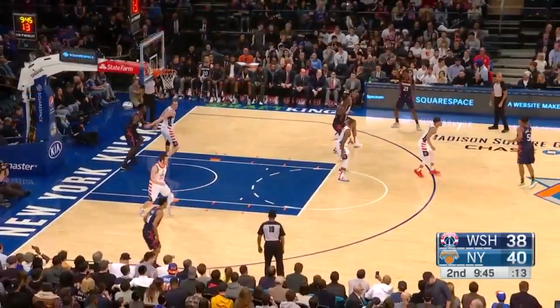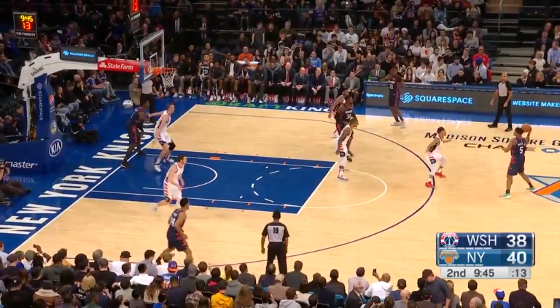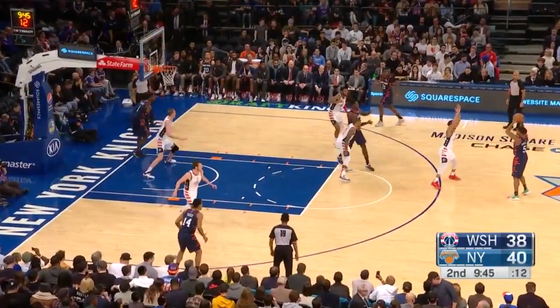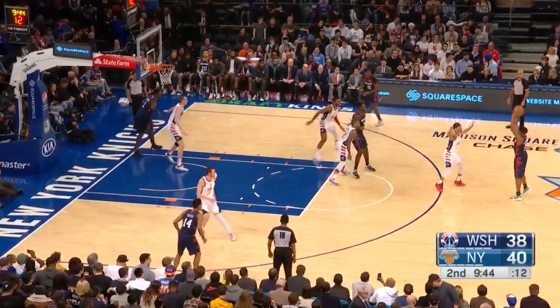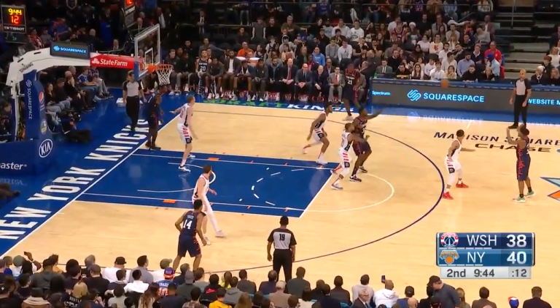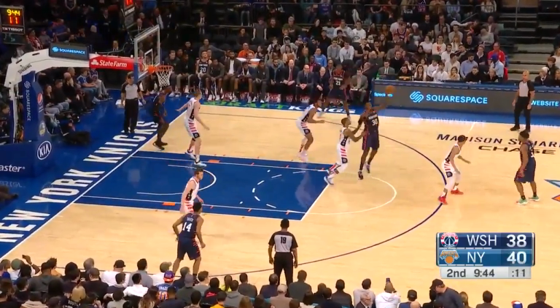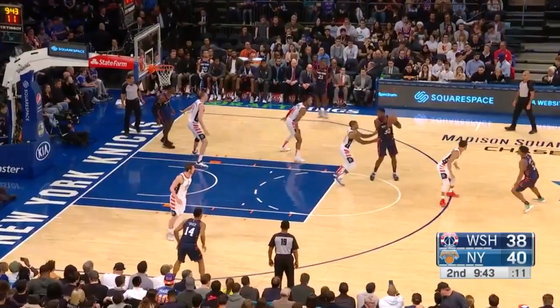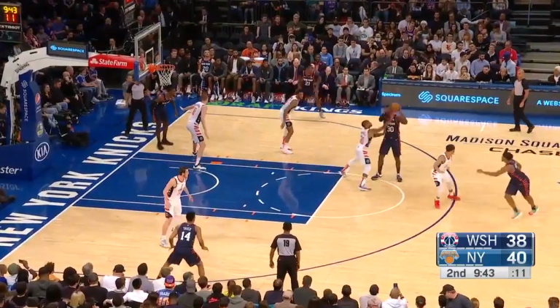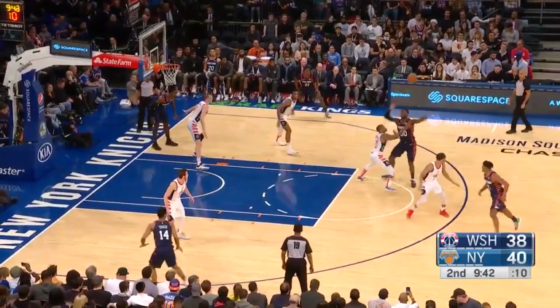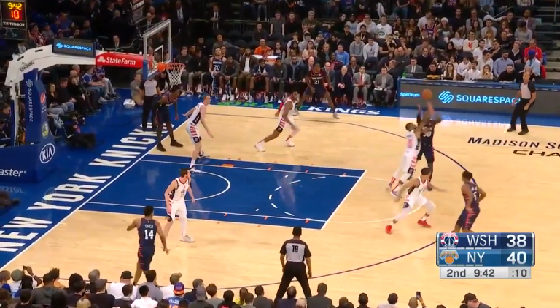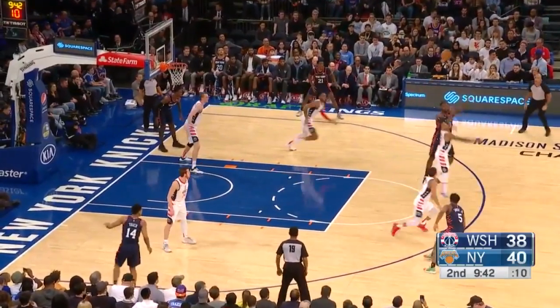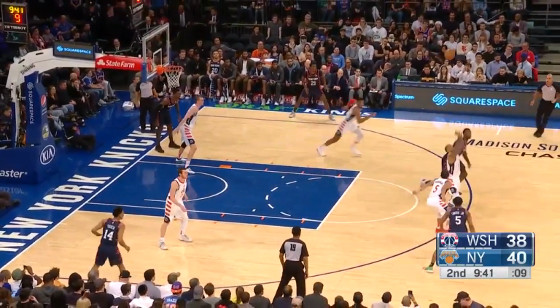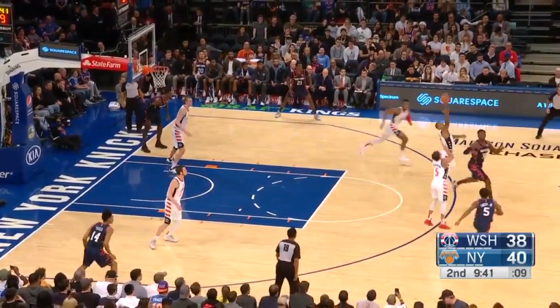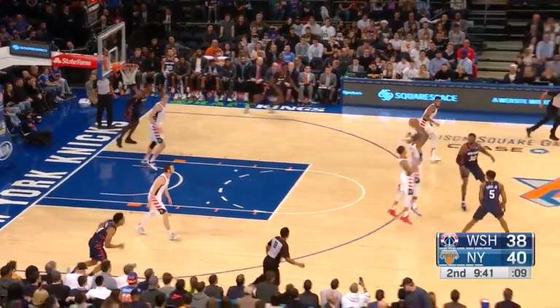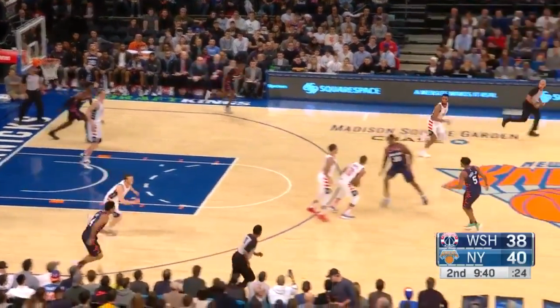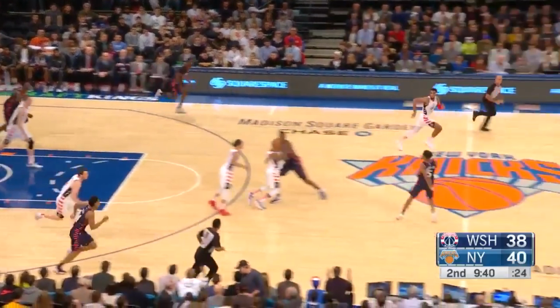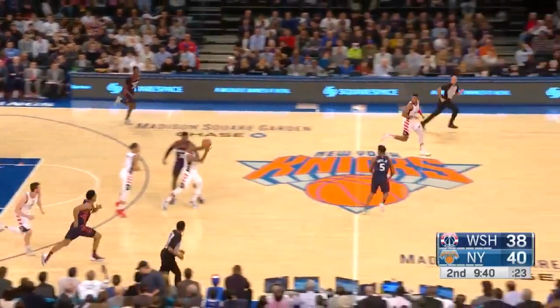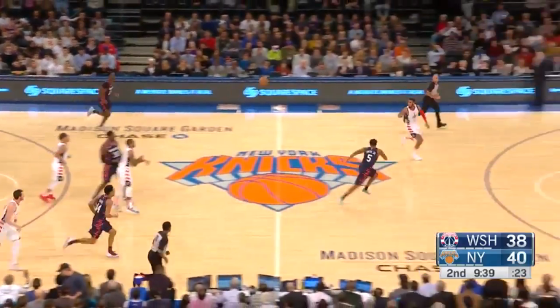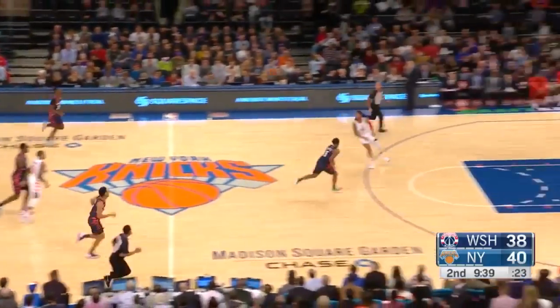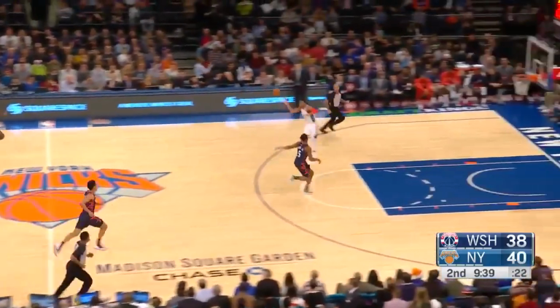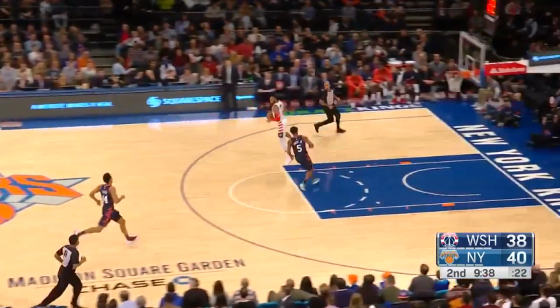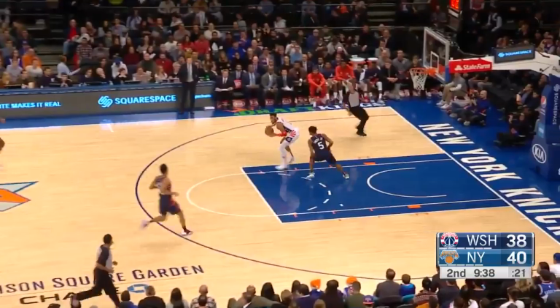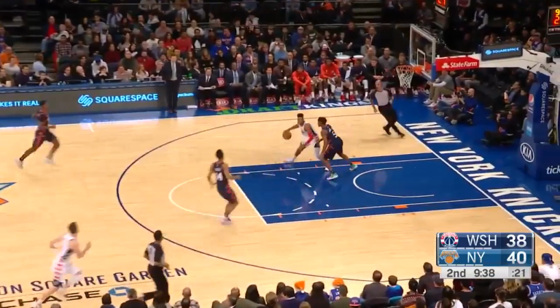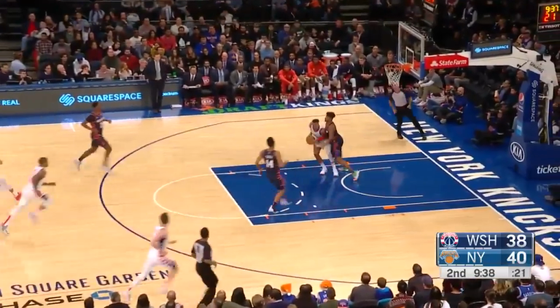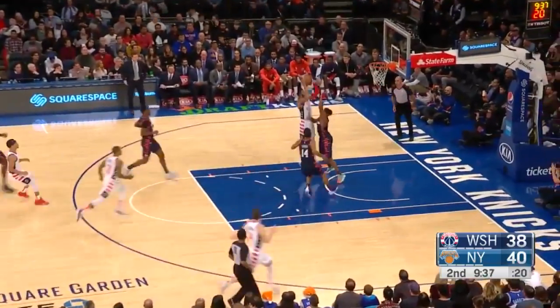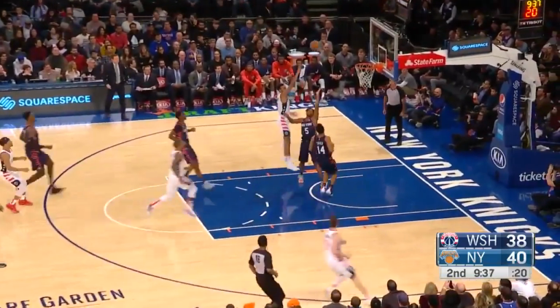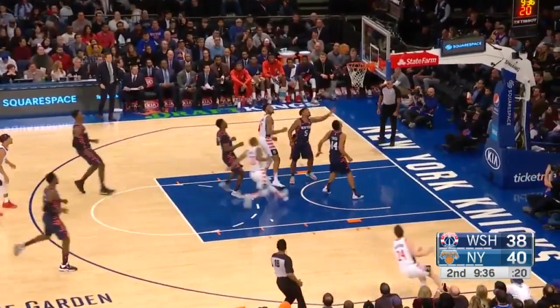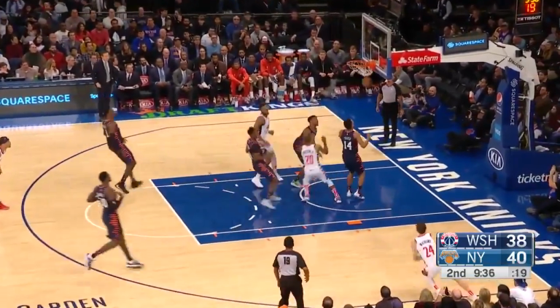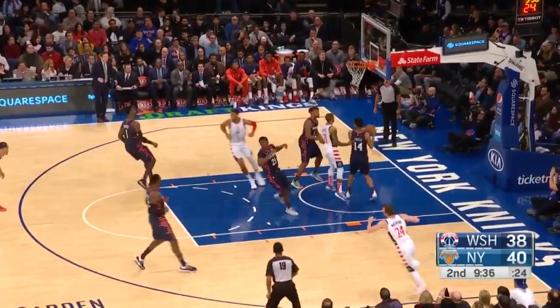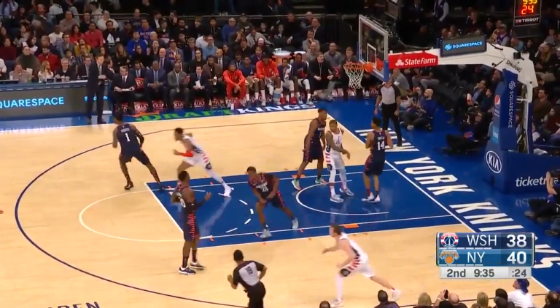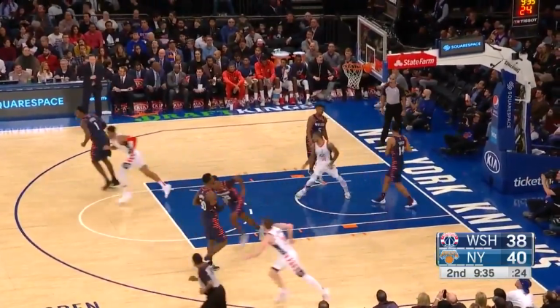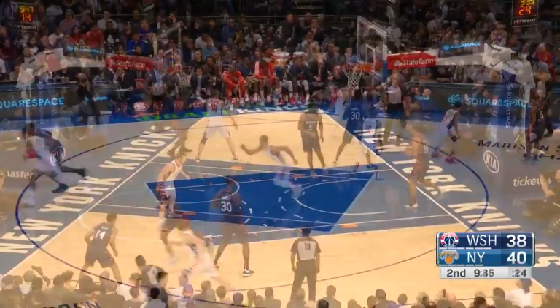And offensively, they're doing an exceptional job taking care of the ball. Zero turnovers. Here's Payne again with the steal, trying to go up ahead to Troy Brown Jr. TBJ jumps over, makes the bucket.